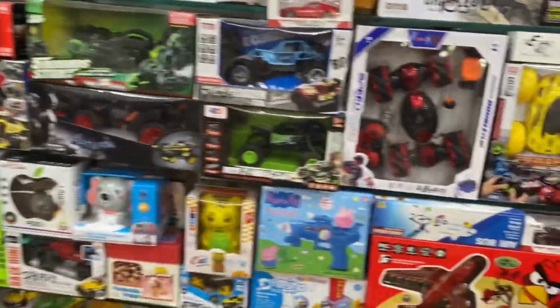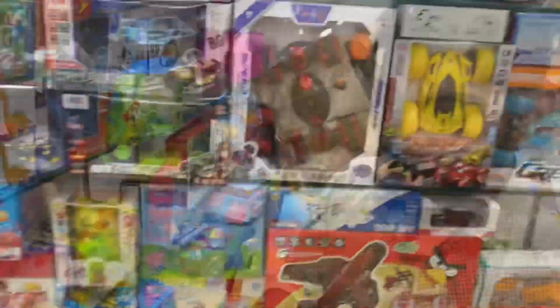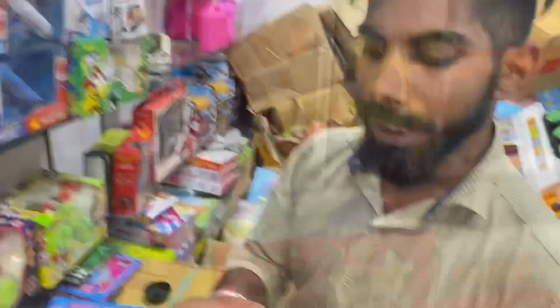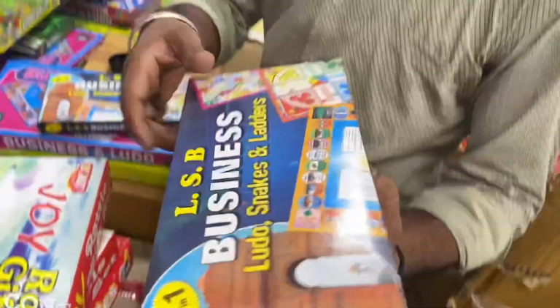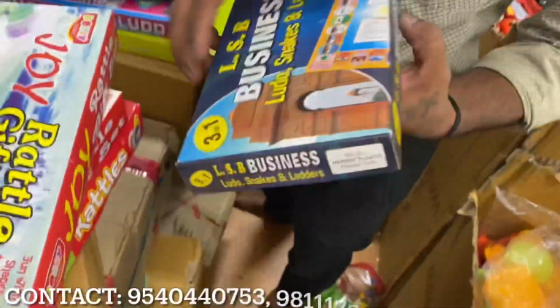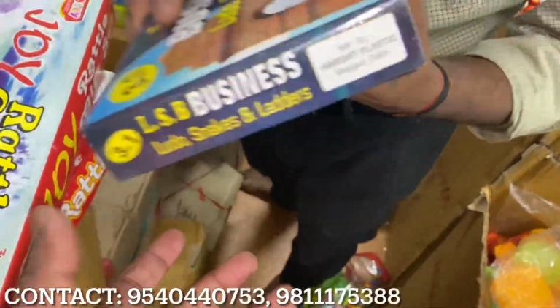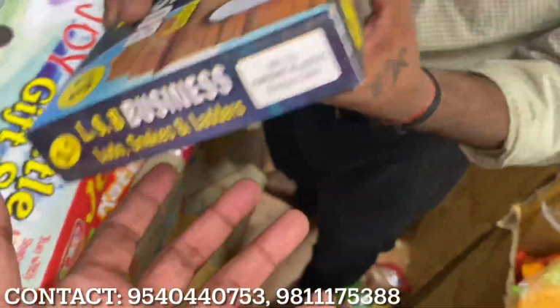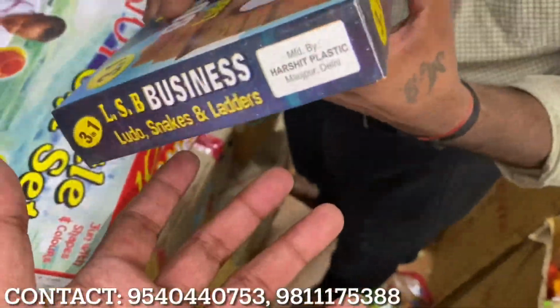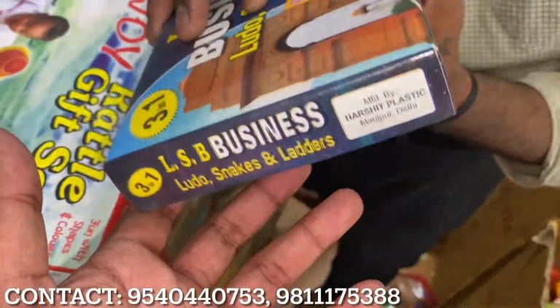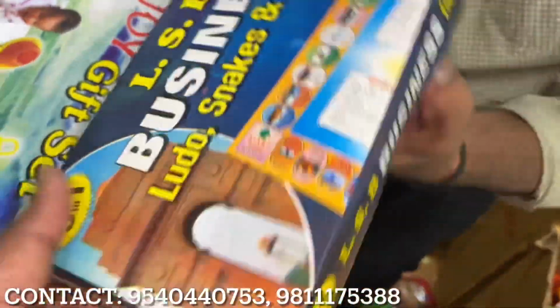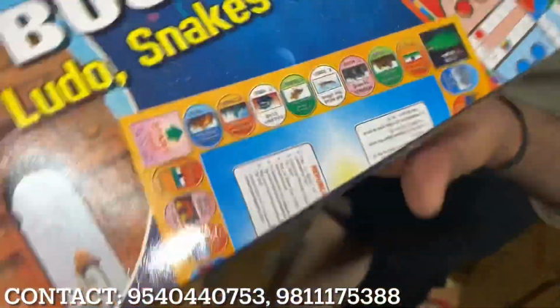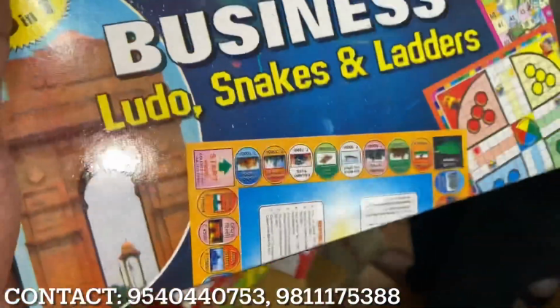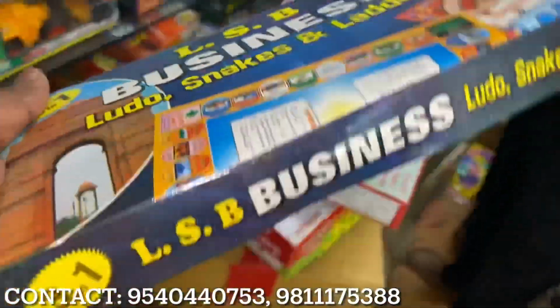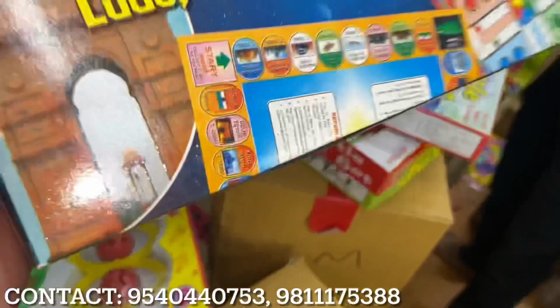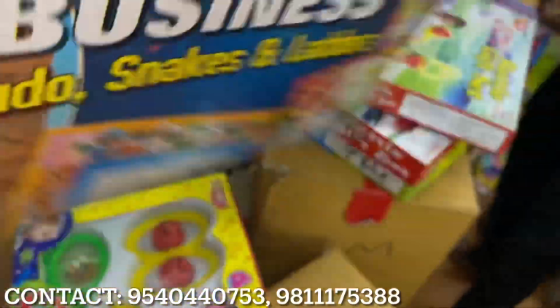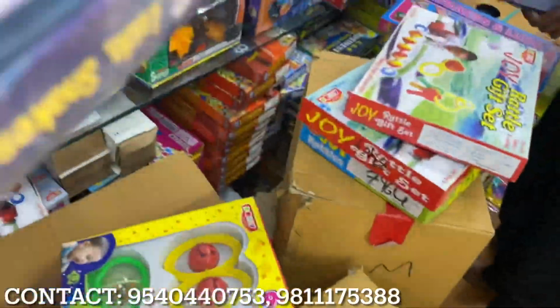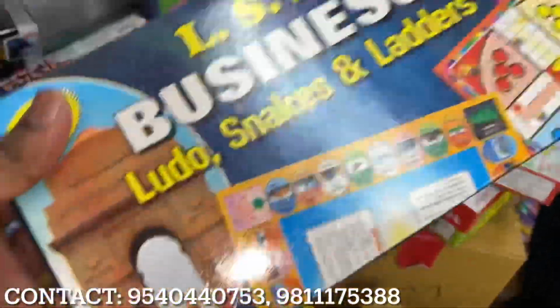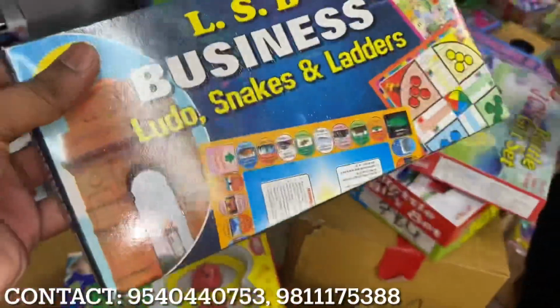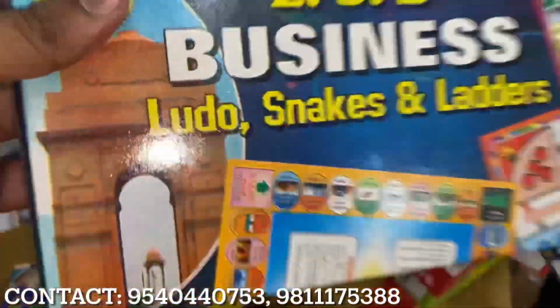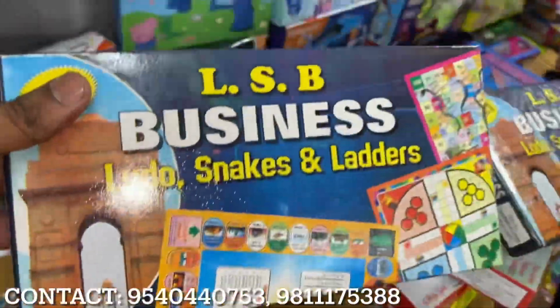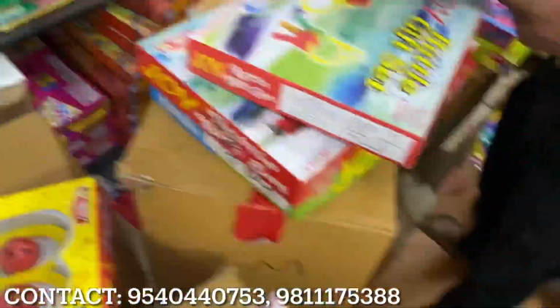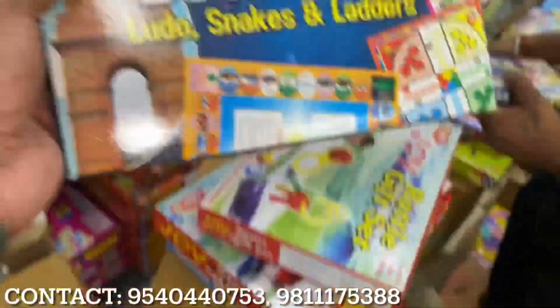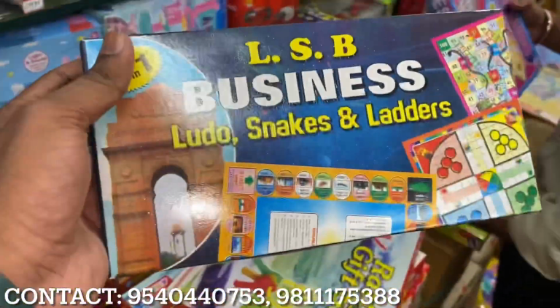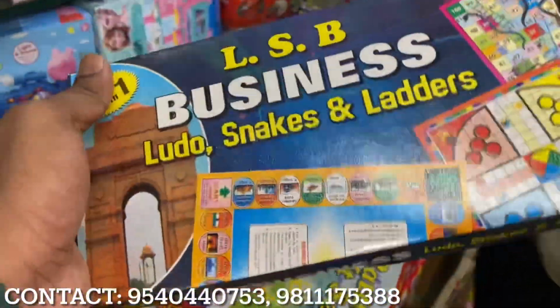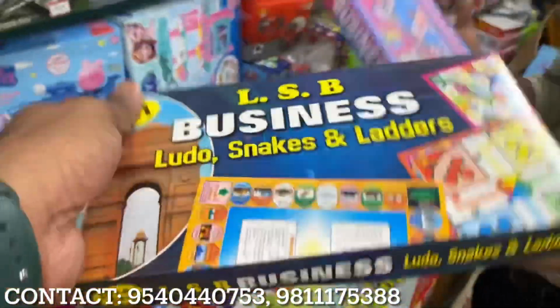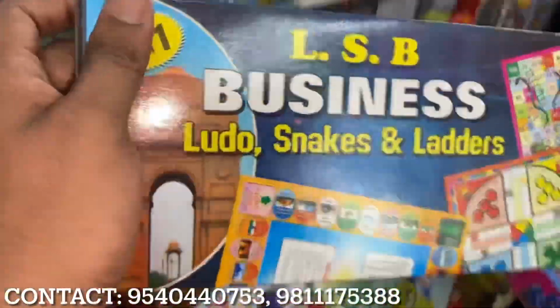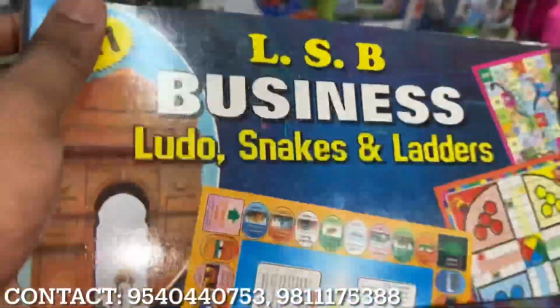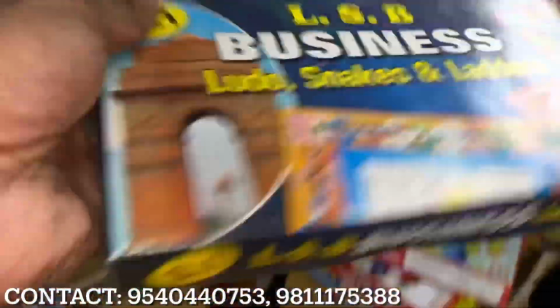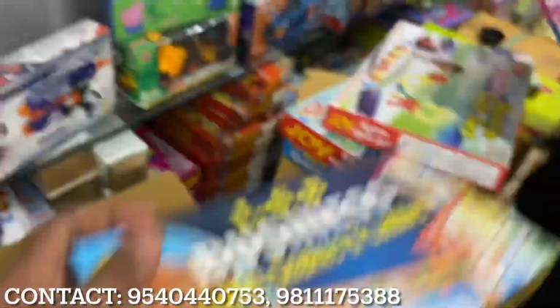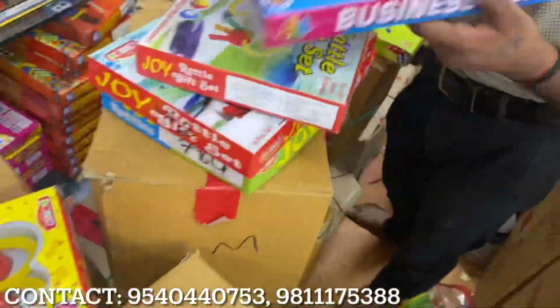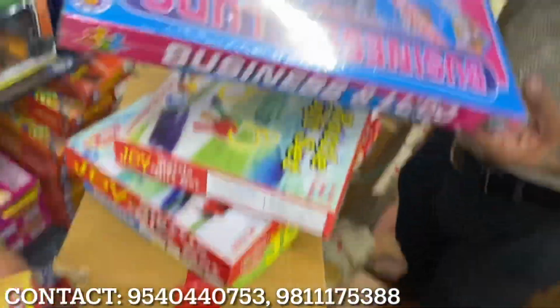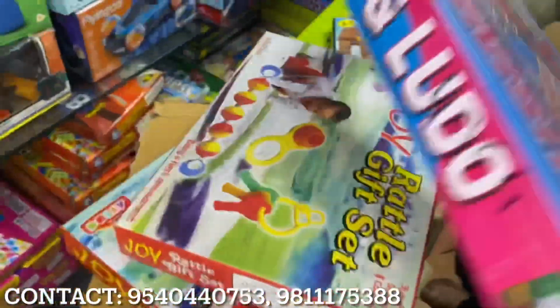This is a business game — I have loot, snake and ladder, all of these items available. One box will get you all of these items at 30 rupees. You can get 3 items in one box. Look at this — loot business!